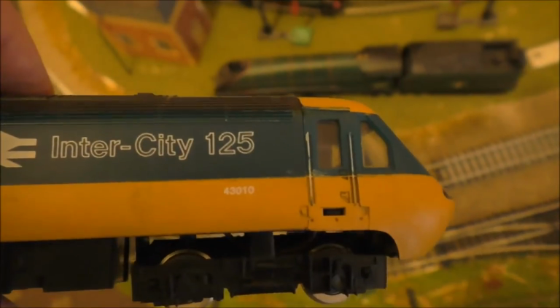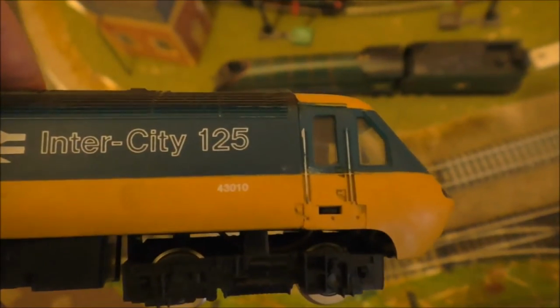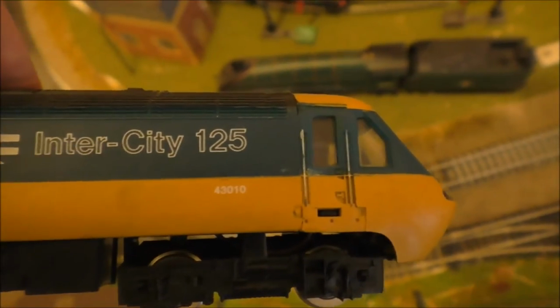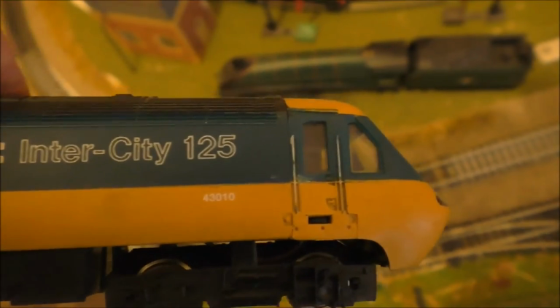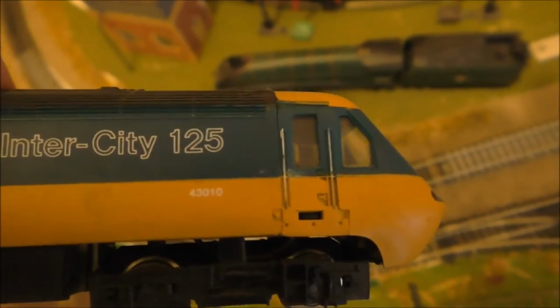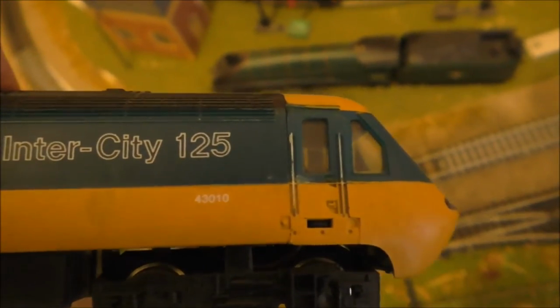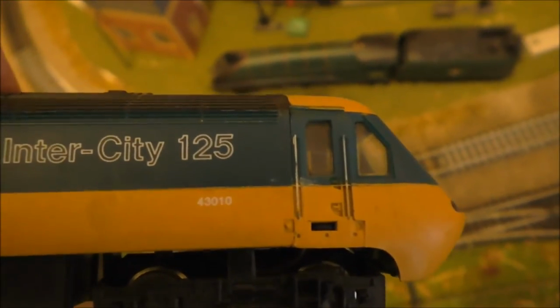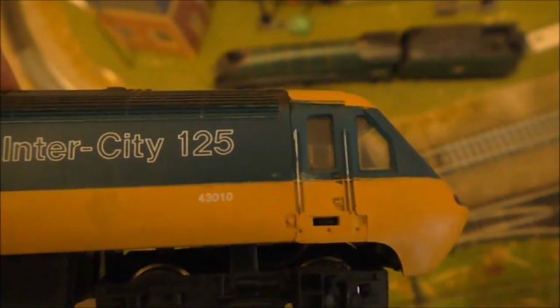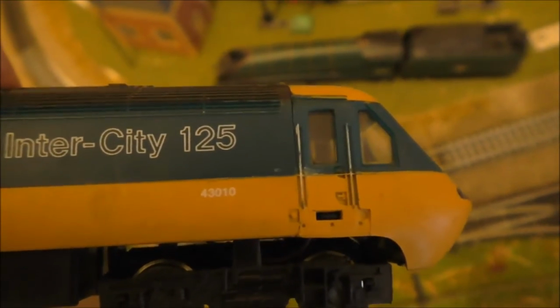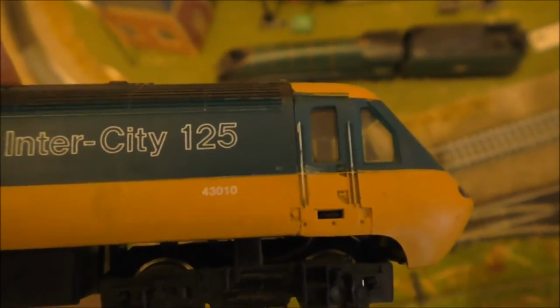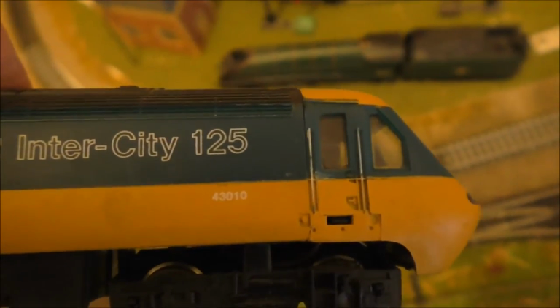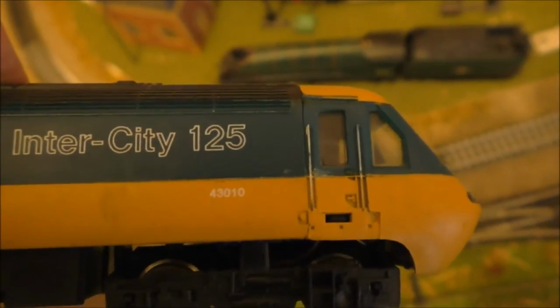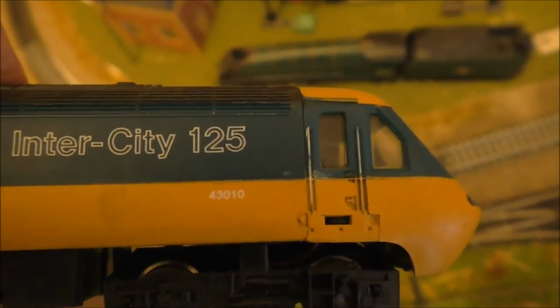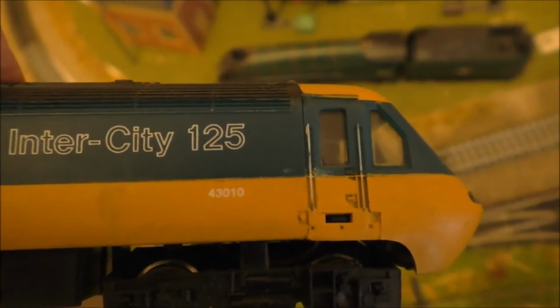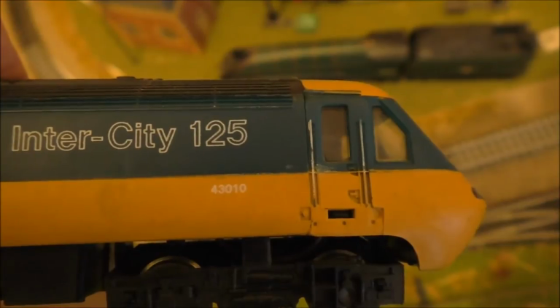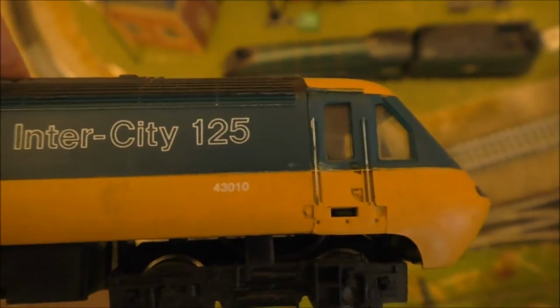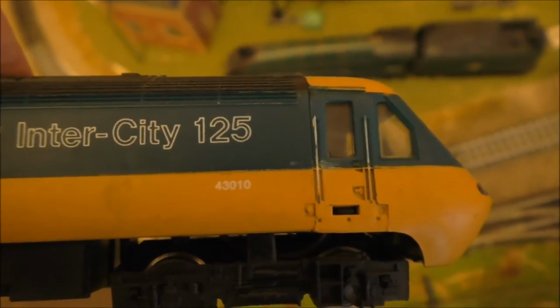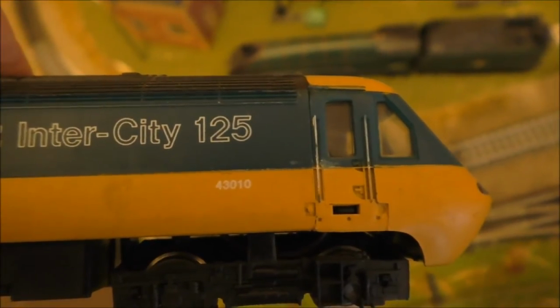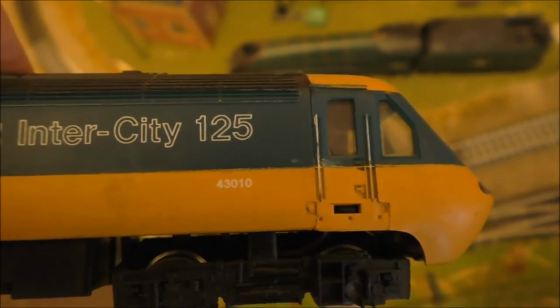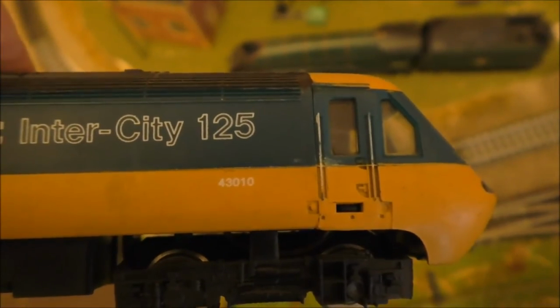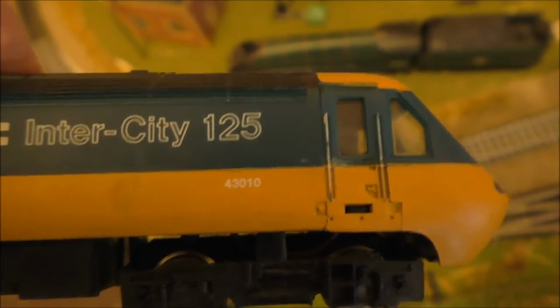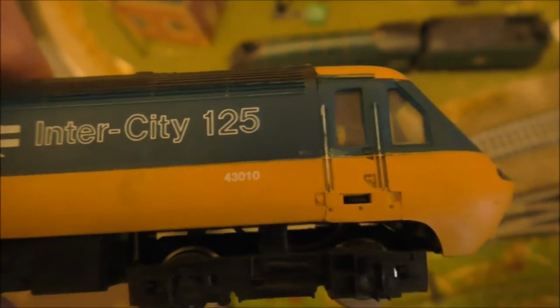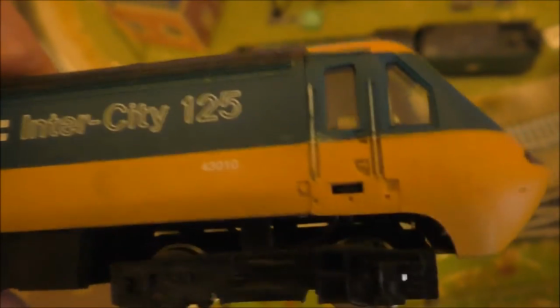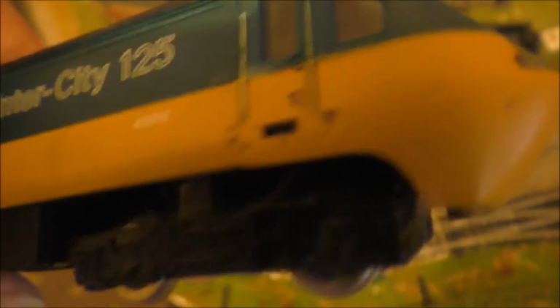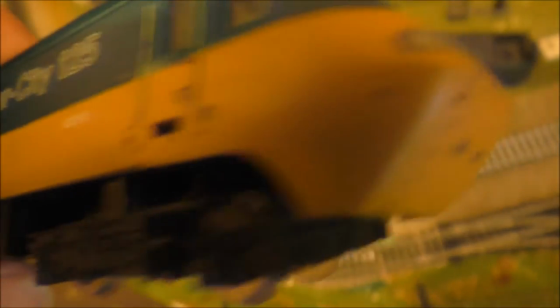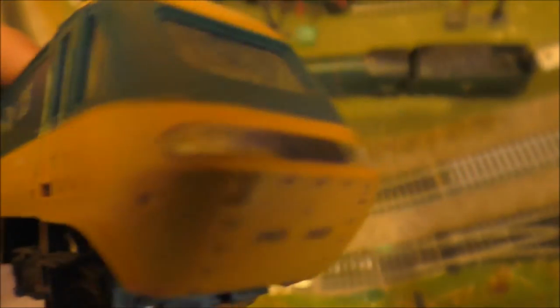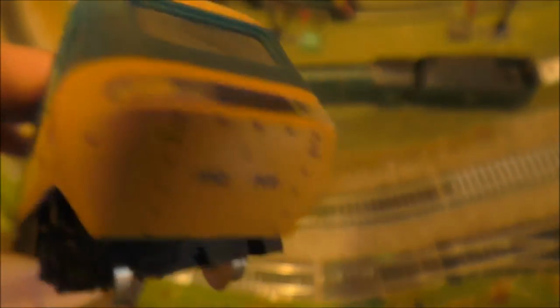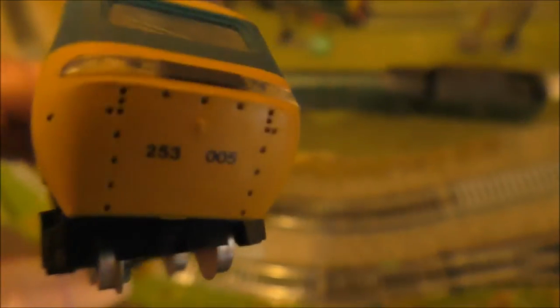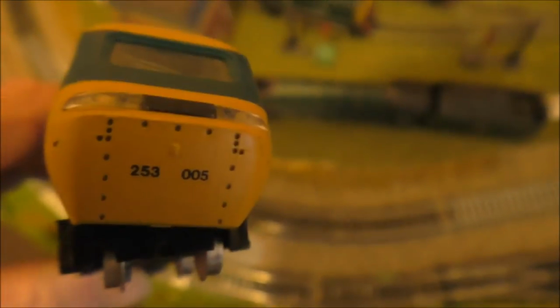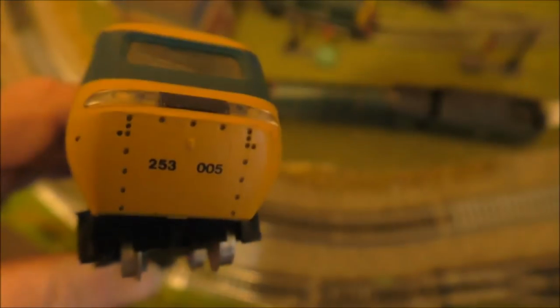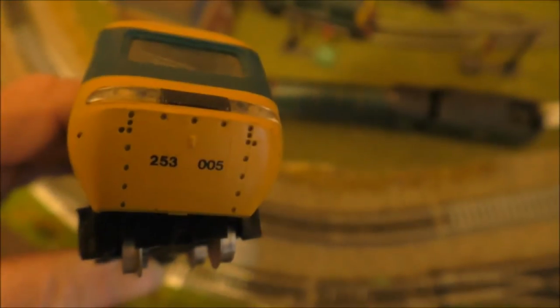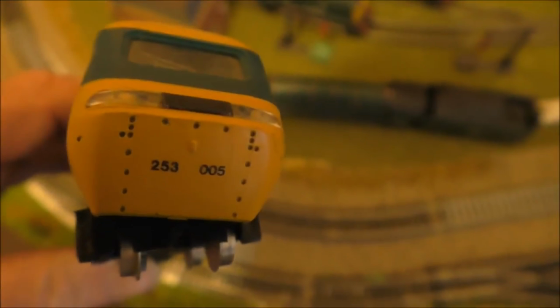The interesting thing on the side of this locomotive is that it has also got the number 43010, which is rather unusual. It has two sets of numbers on it.